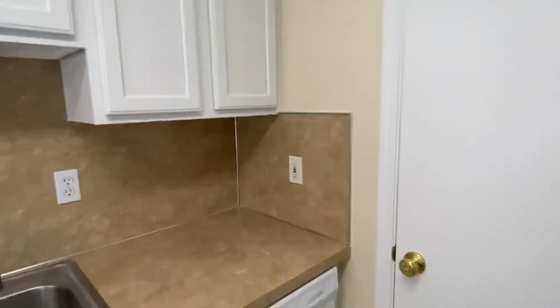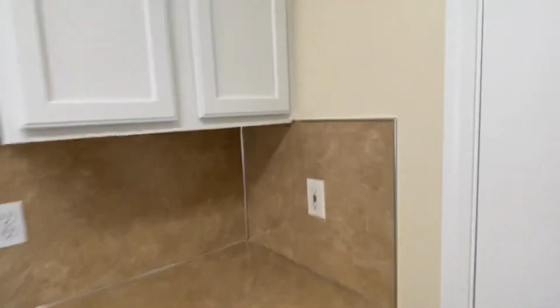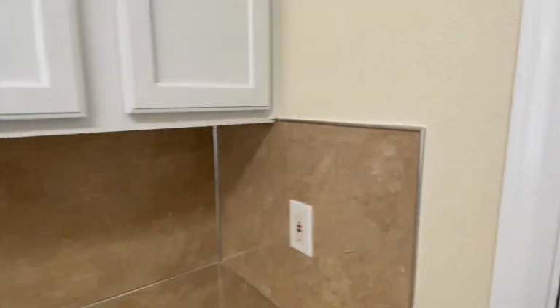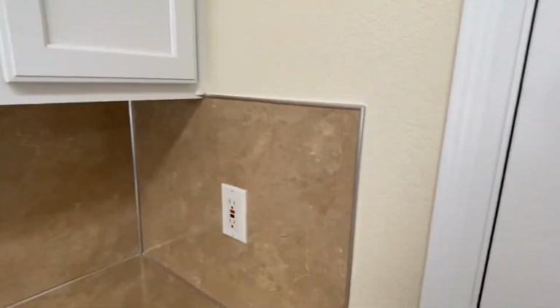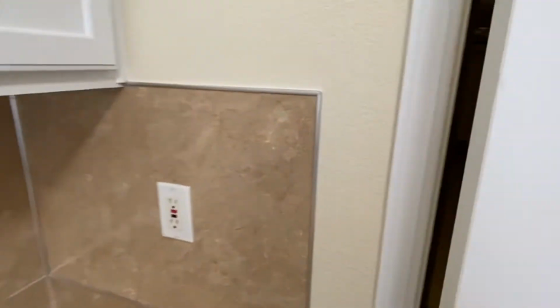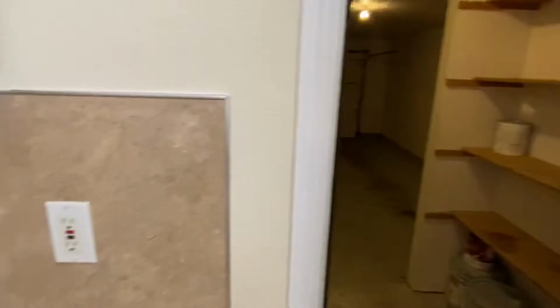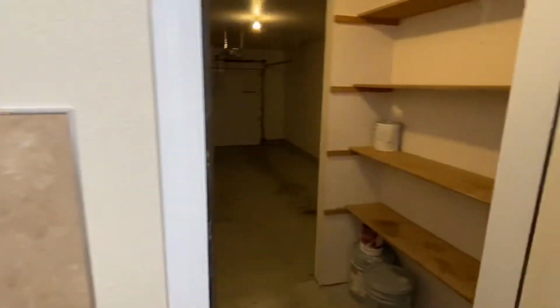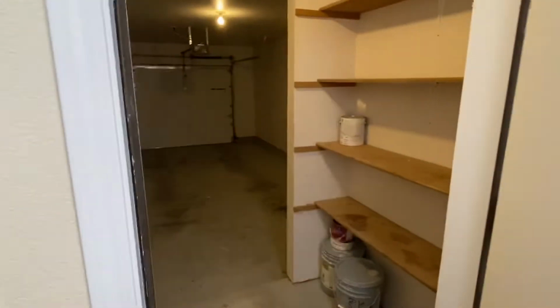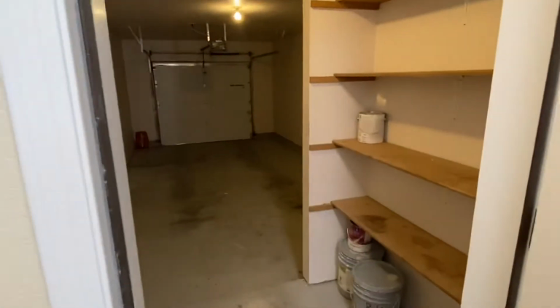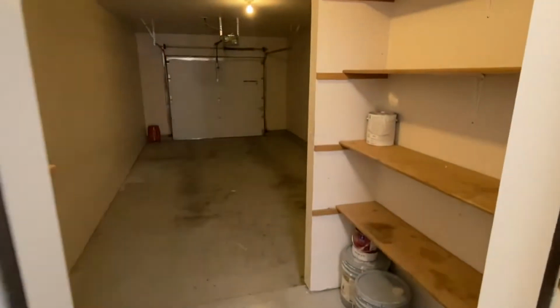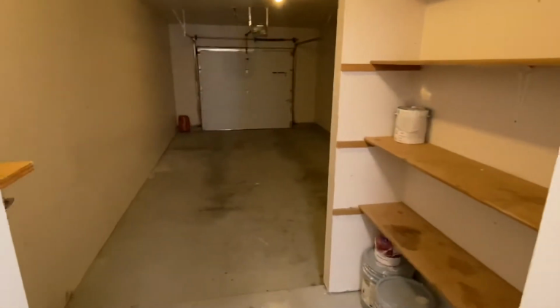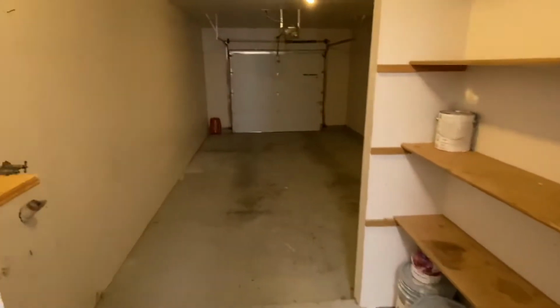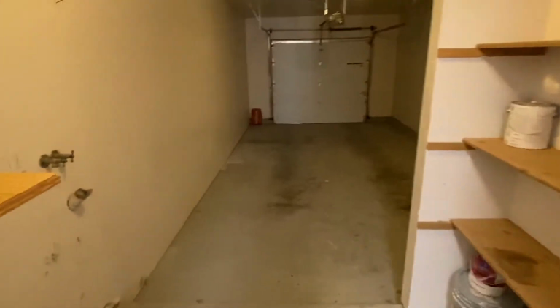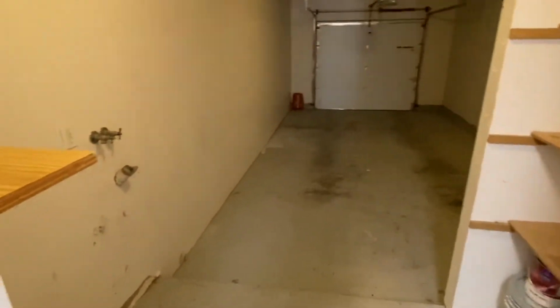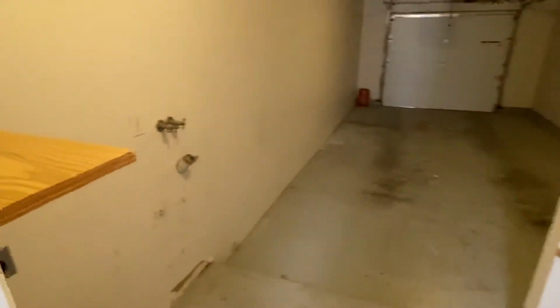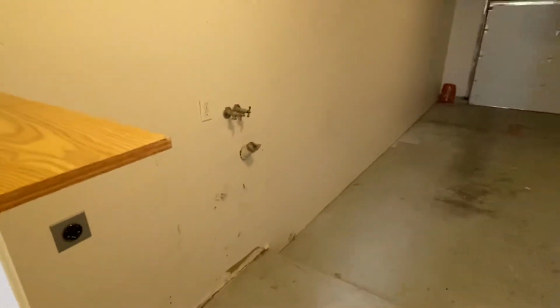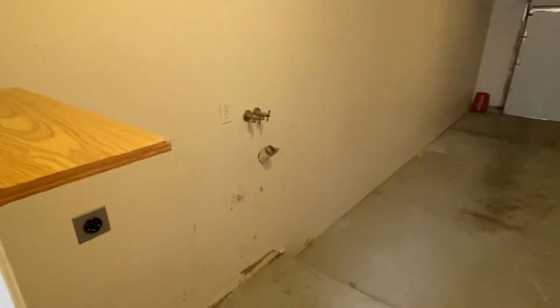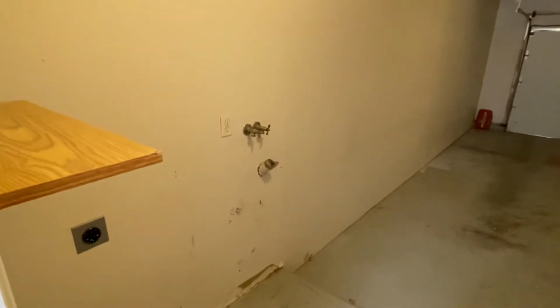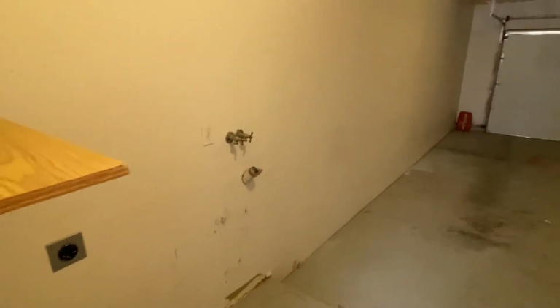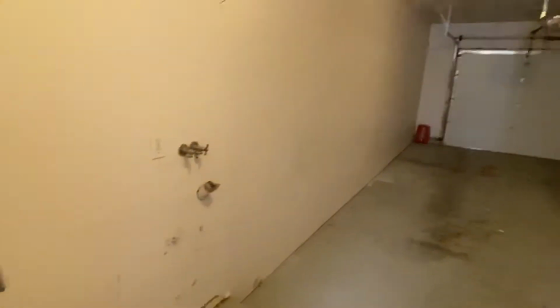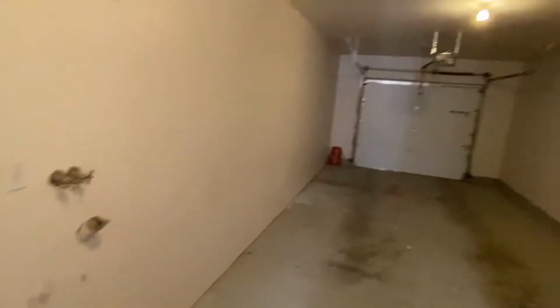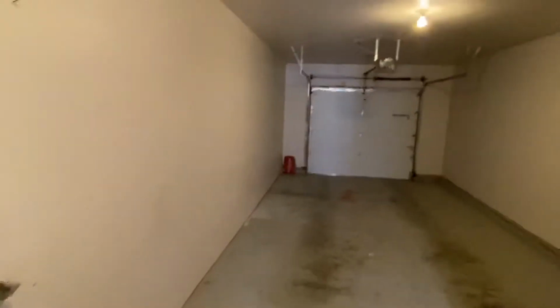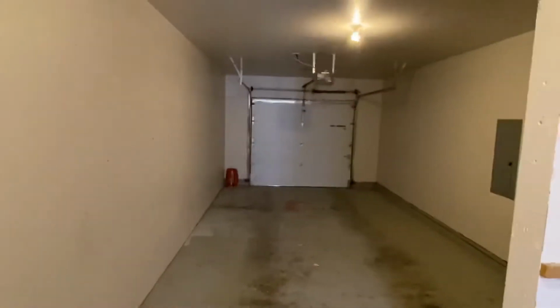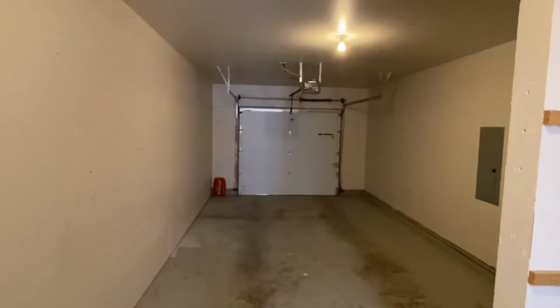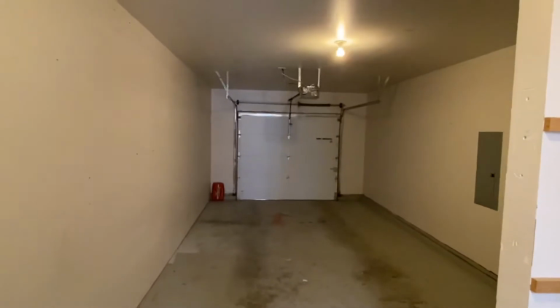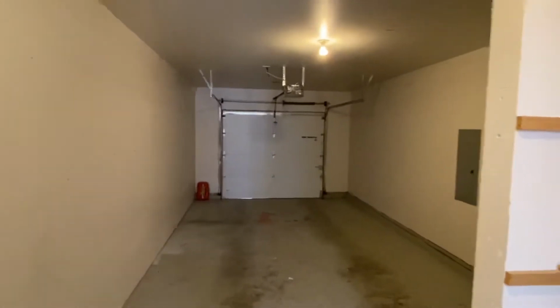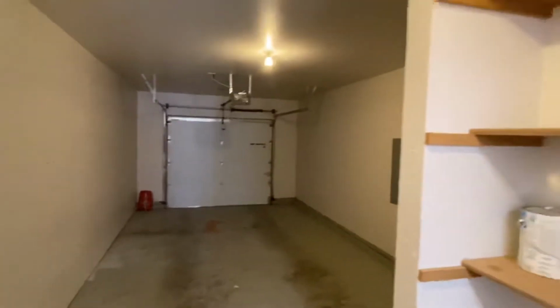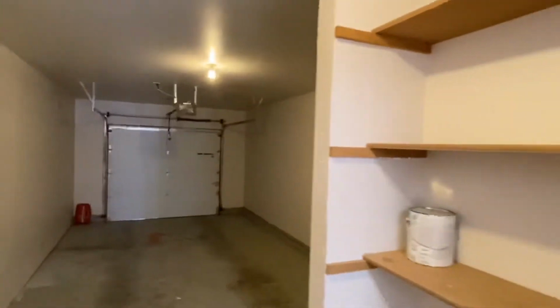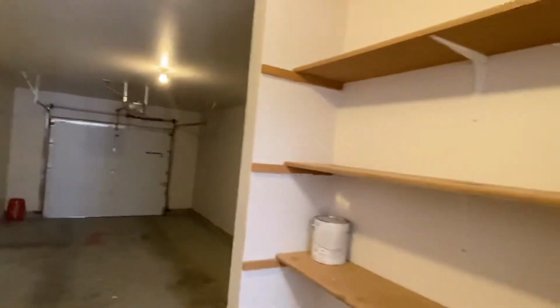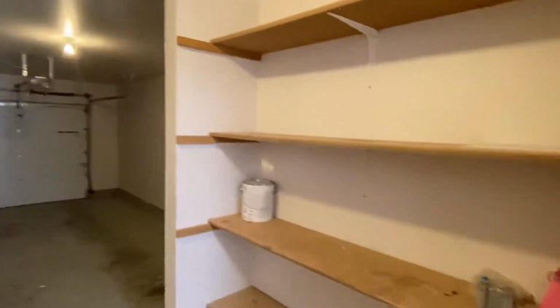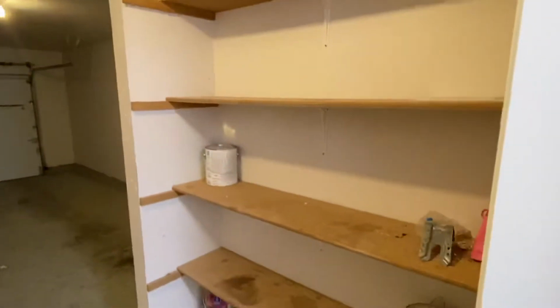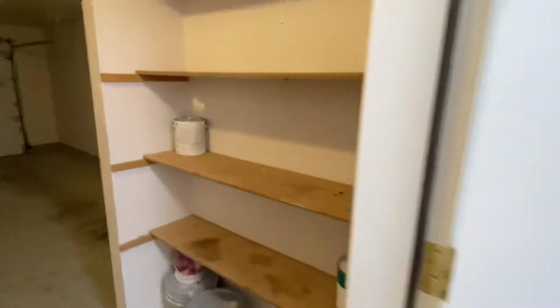Through this door on the back side of the kitchen we enter into the garage, and right at the opening here in the garage is the hookup for the washer and dryer. It's a one car garage with an opener and some storage shelves out here.